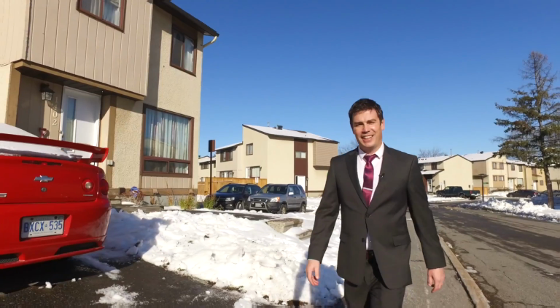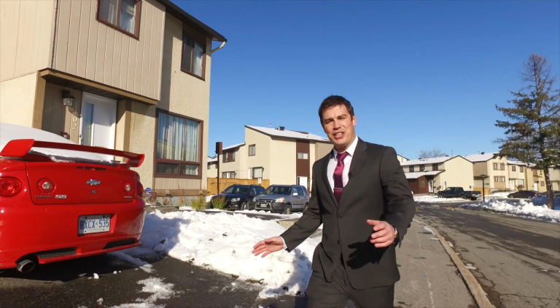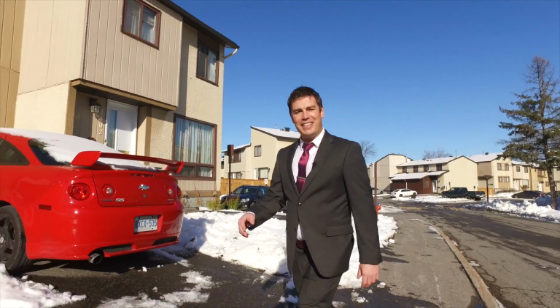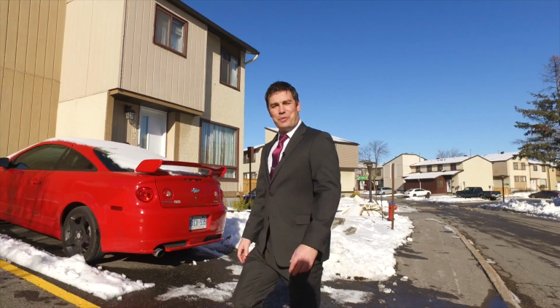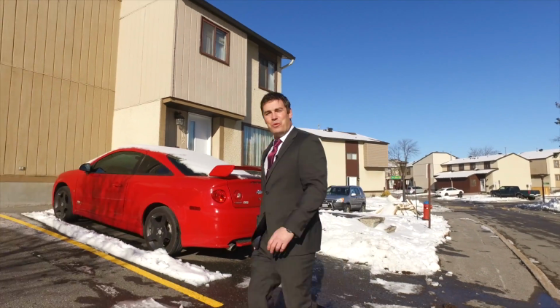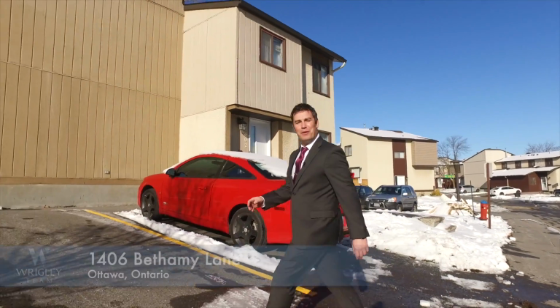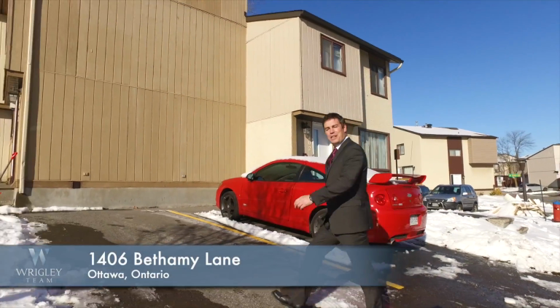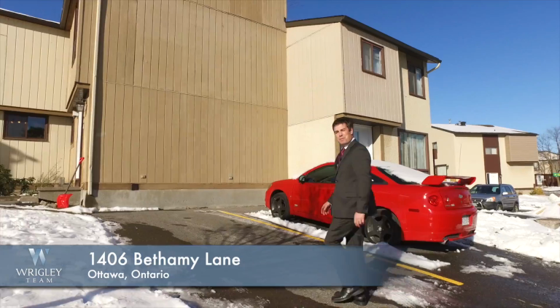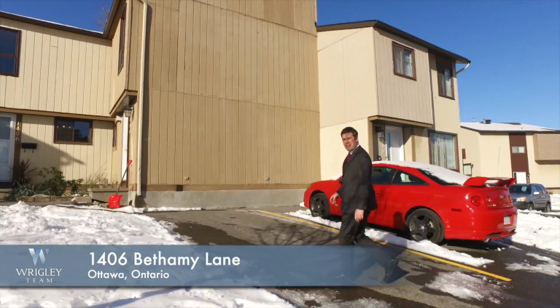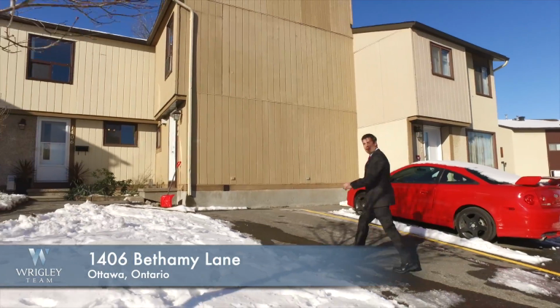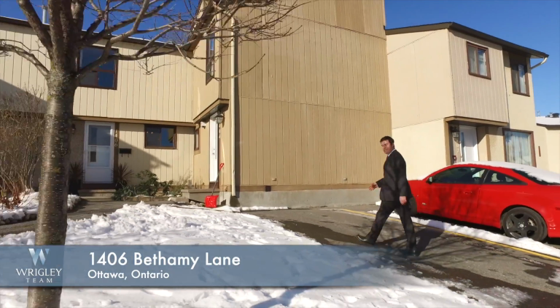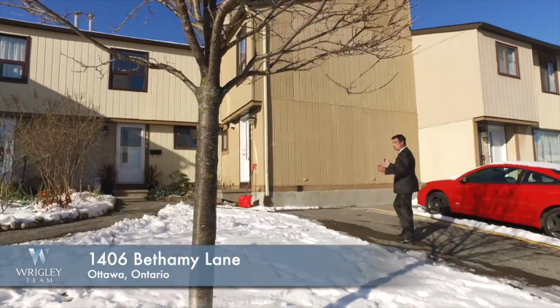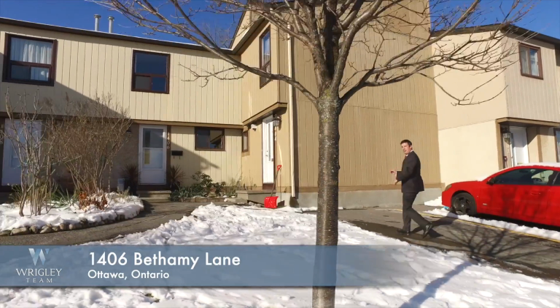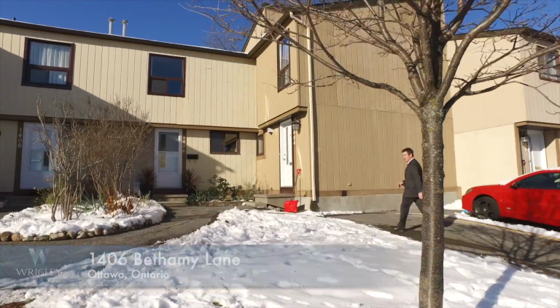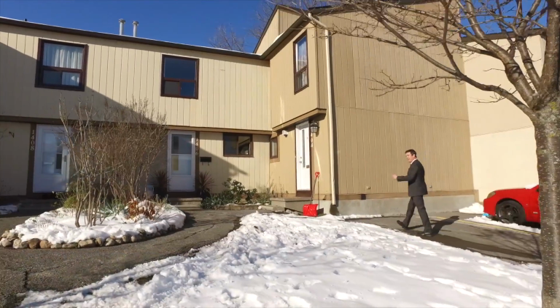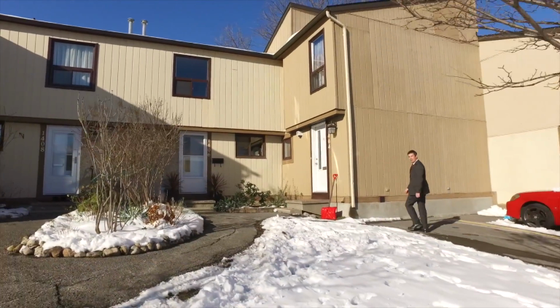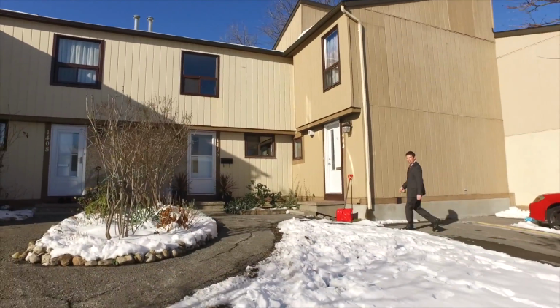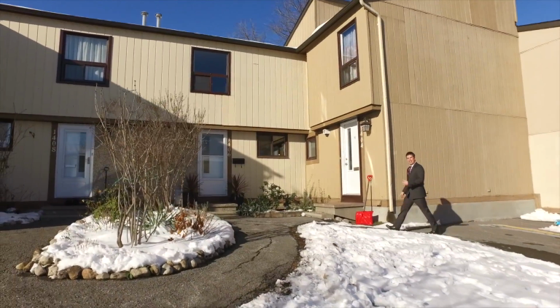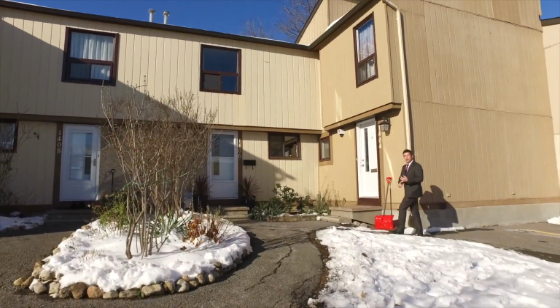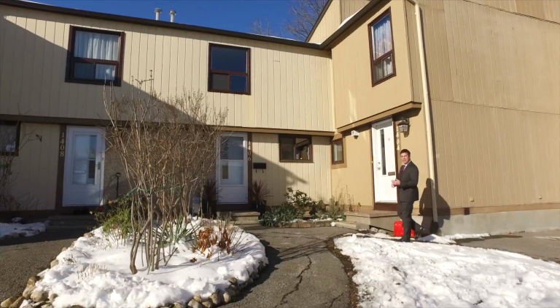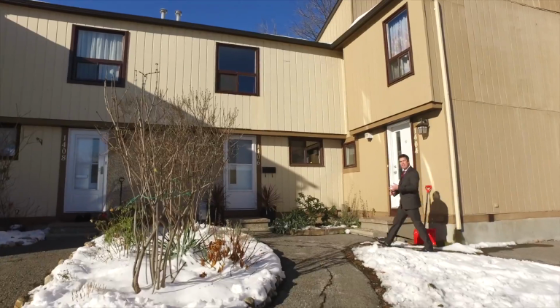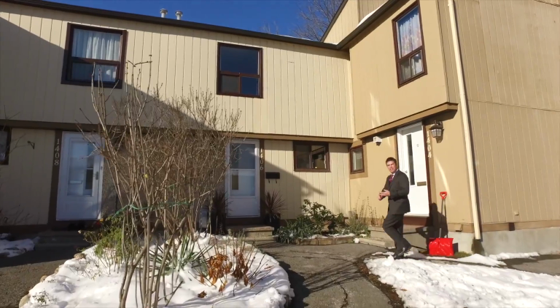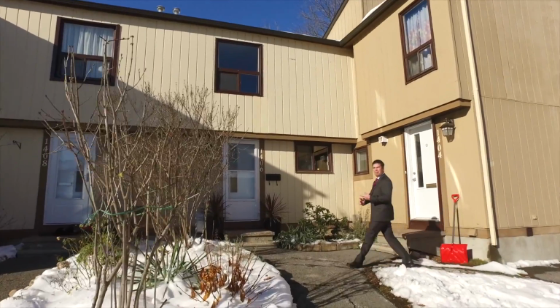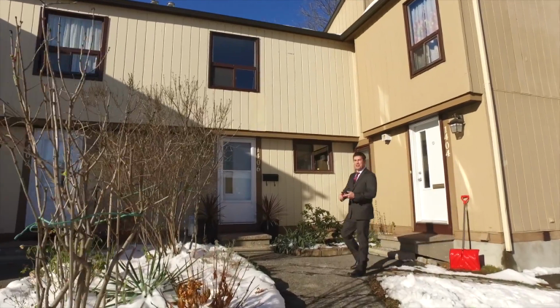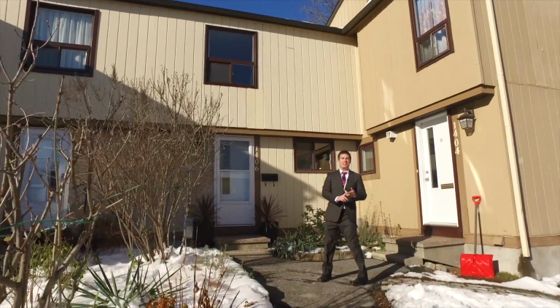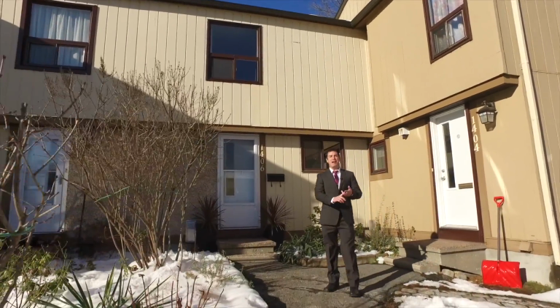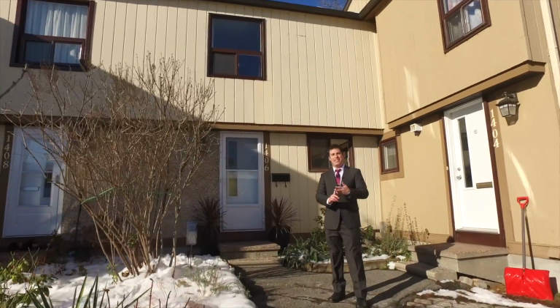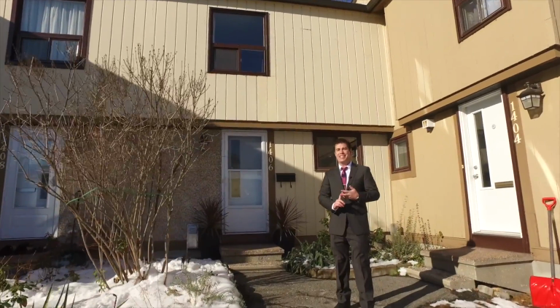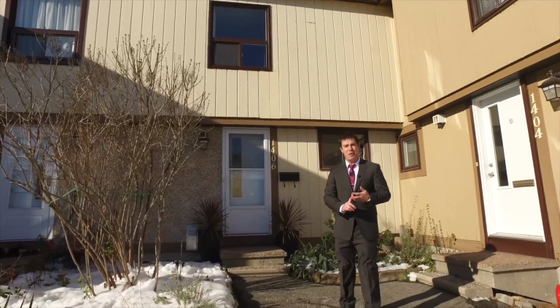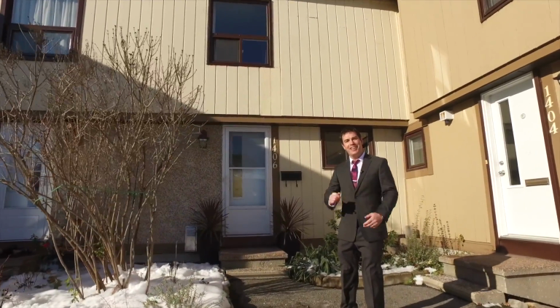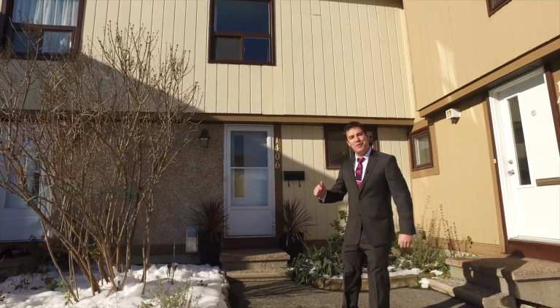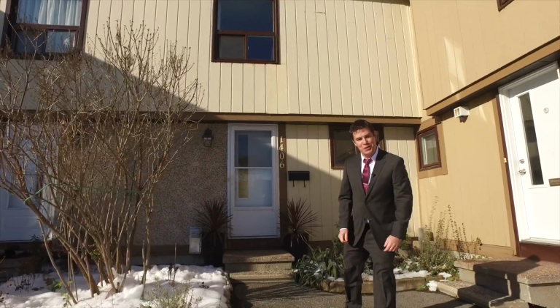Hi, Justin Wrigley, Exit Realty. Welcome to 1406 Bethany Lane in Ottawa. This is a great garden home in a fantastic location next to schools, amenities, shopping, the new Costco, highway access and tons more. Let's go in for a tour.